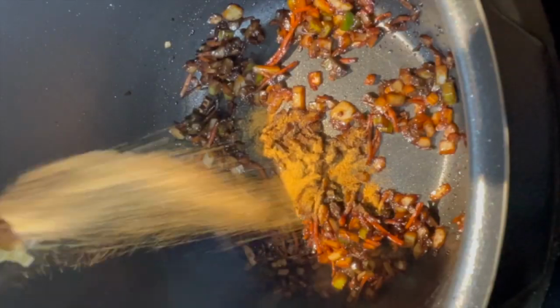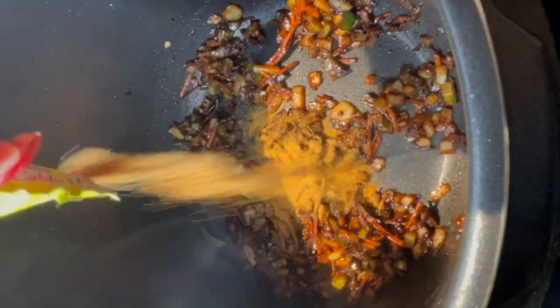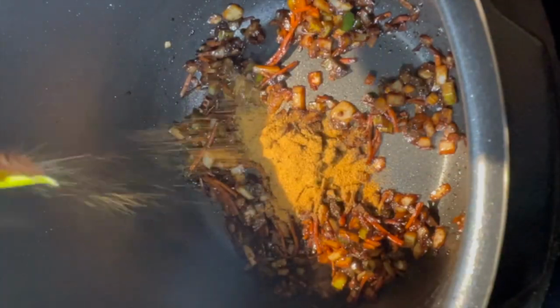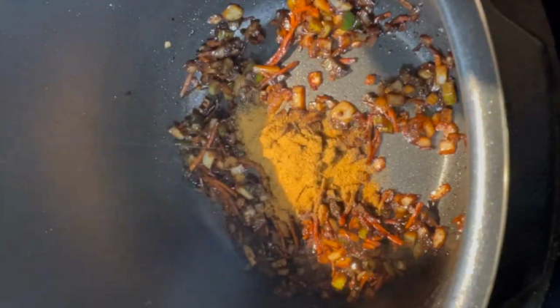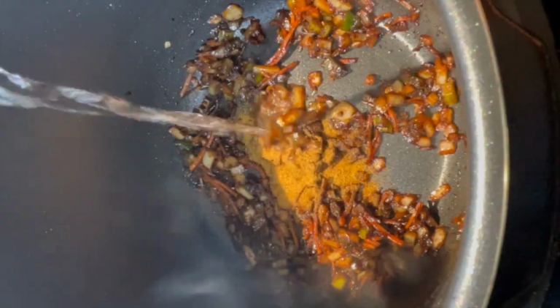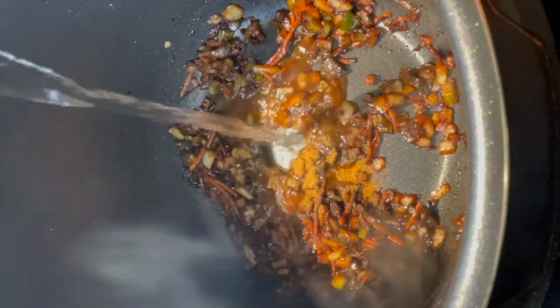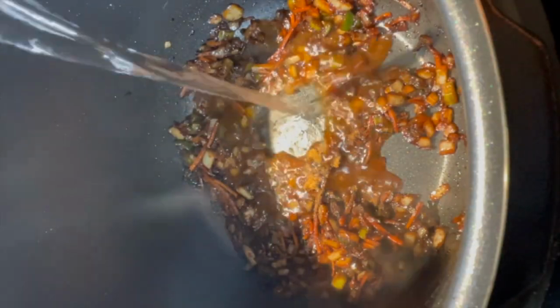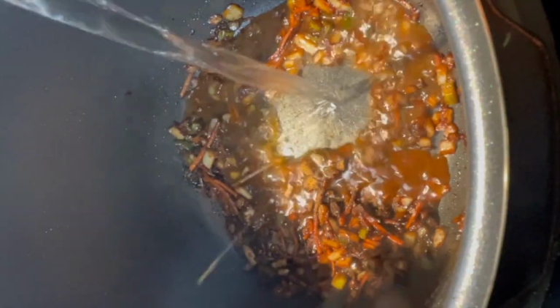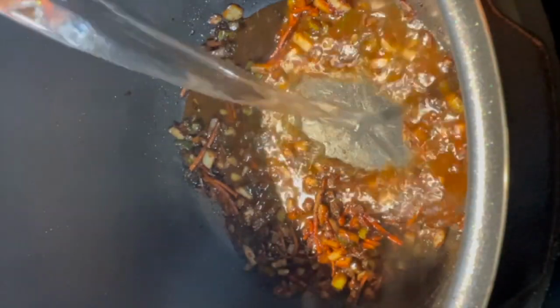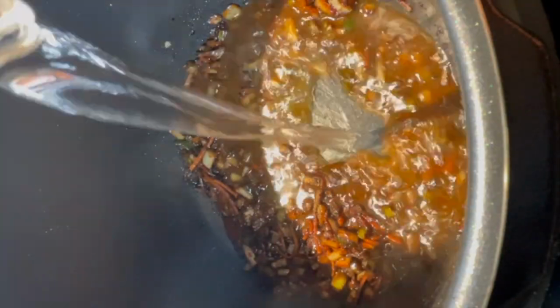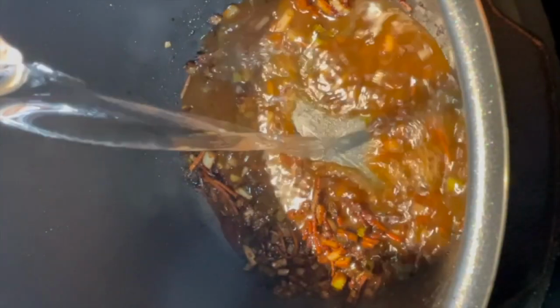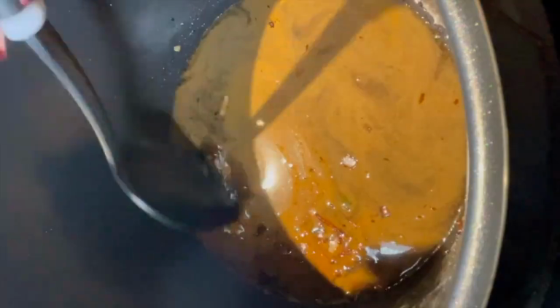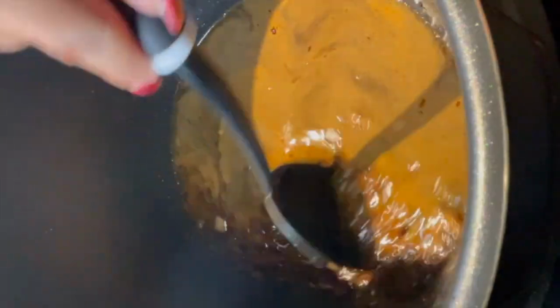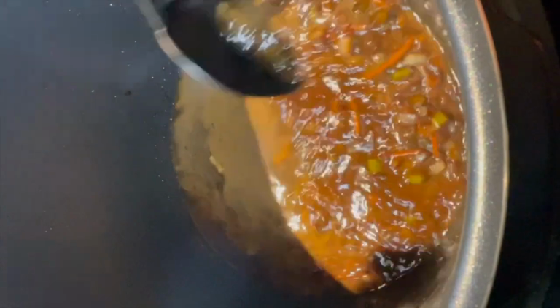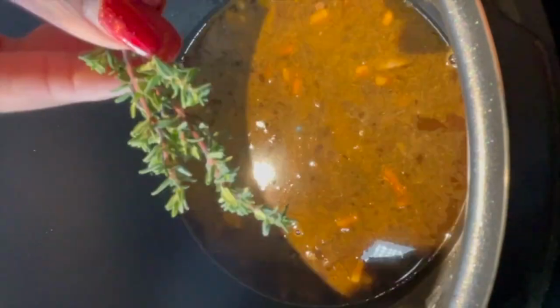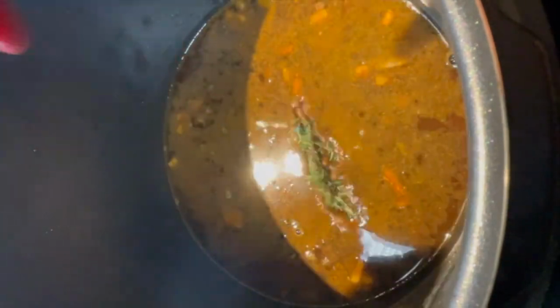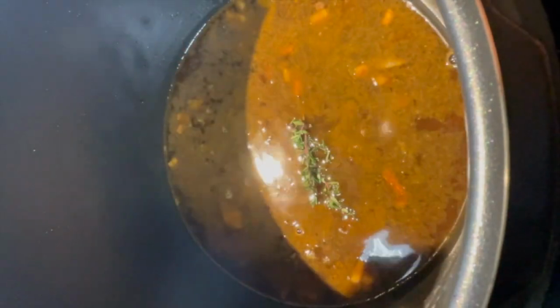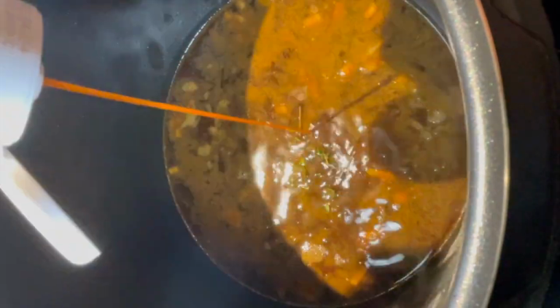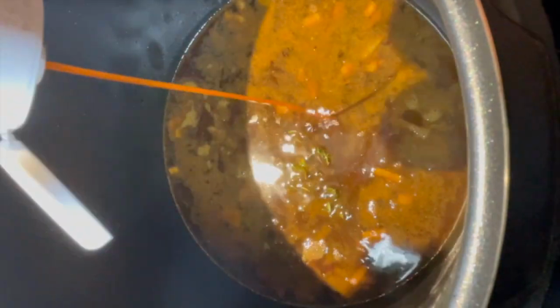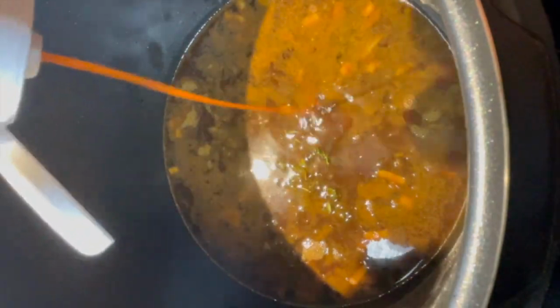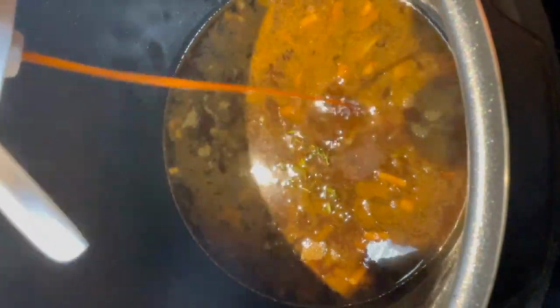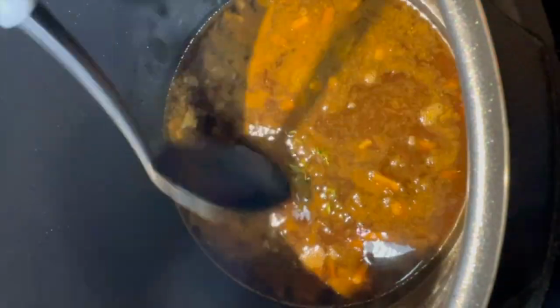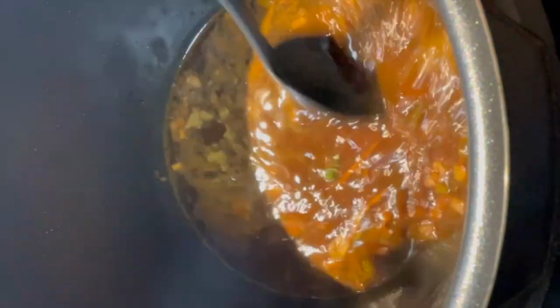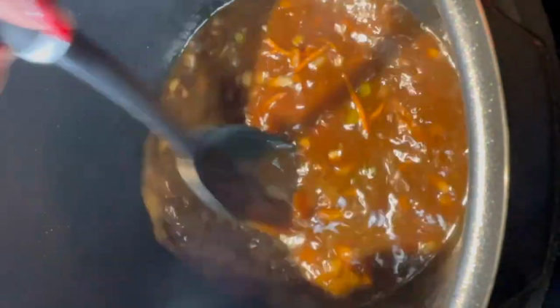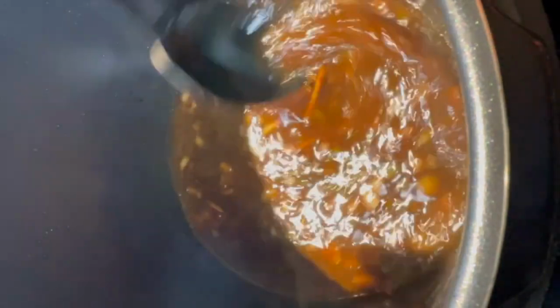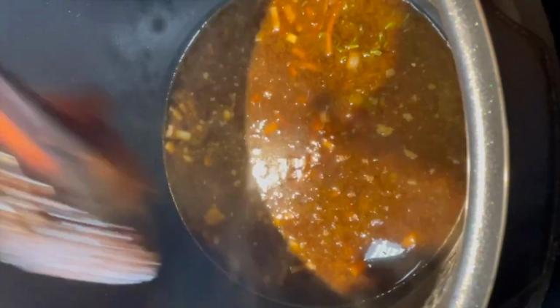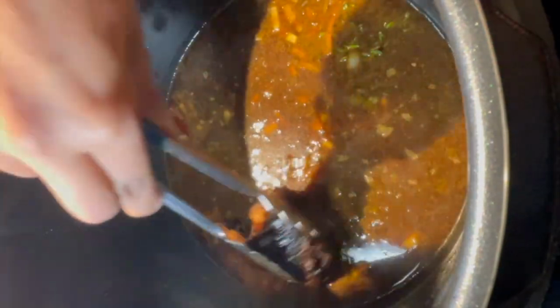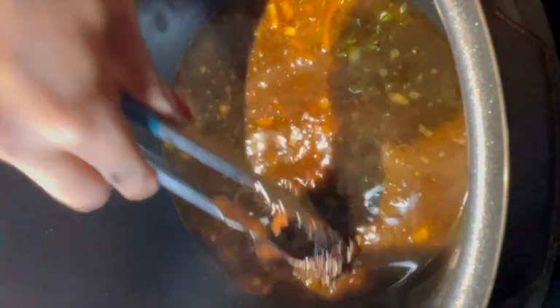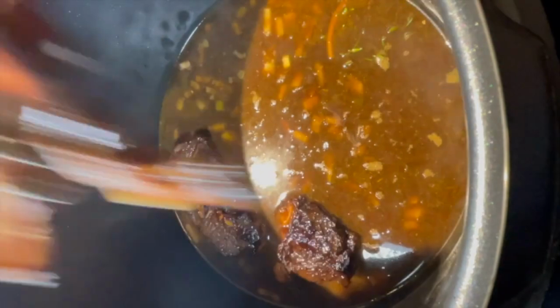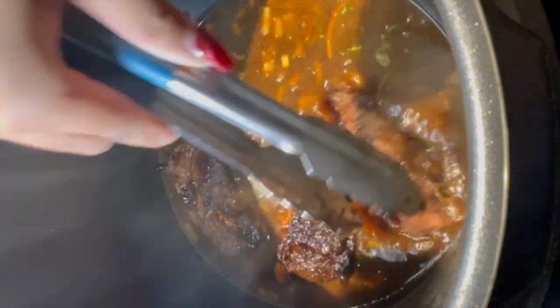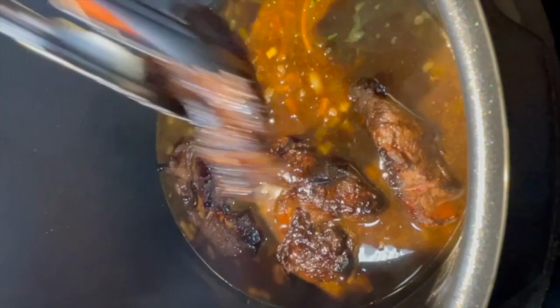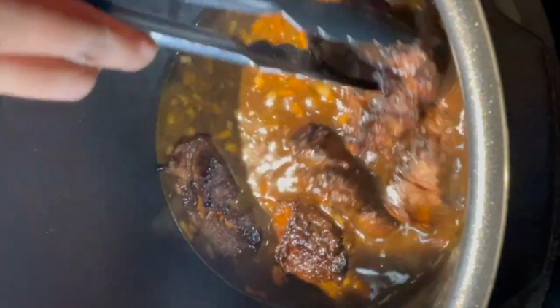Next, add in beef bouillon and about two and a half cups of water. Give it a good stir before adding in thyme and some ketchup. Stir it again before adding back in the beef neck bones.